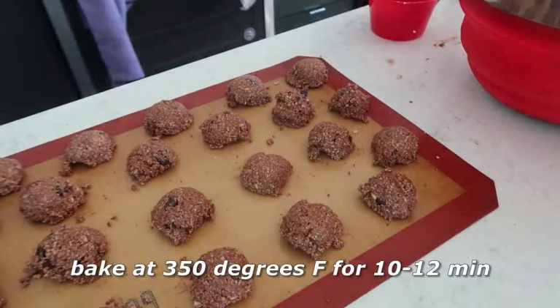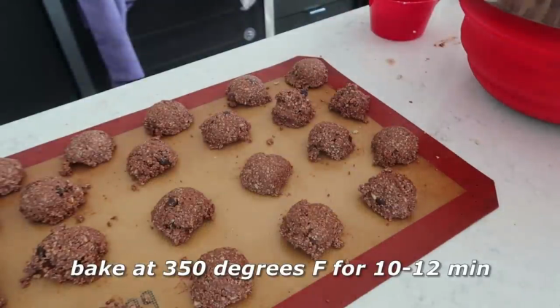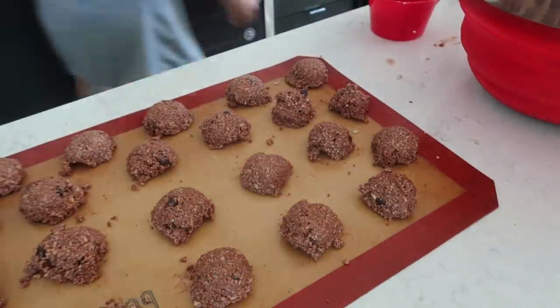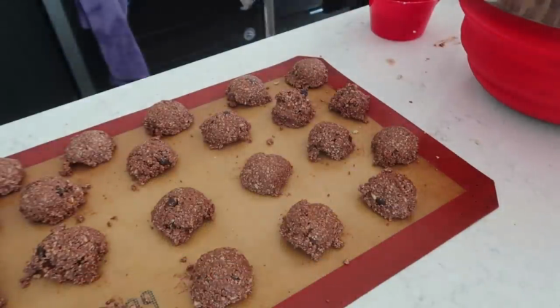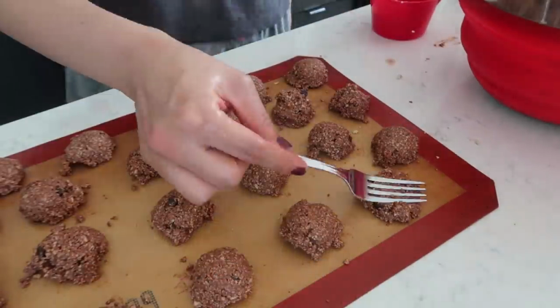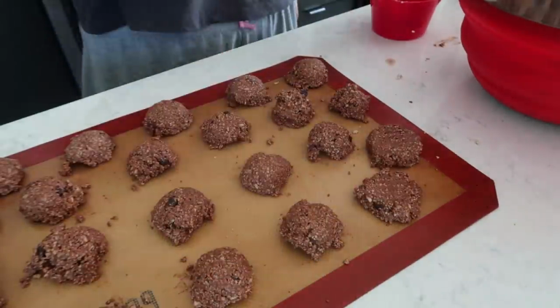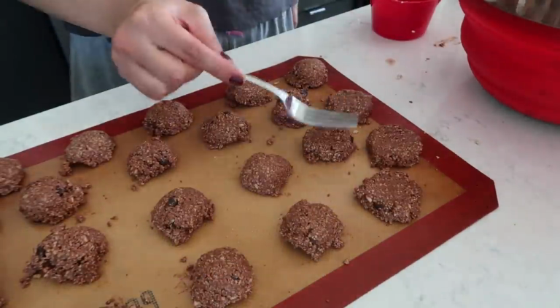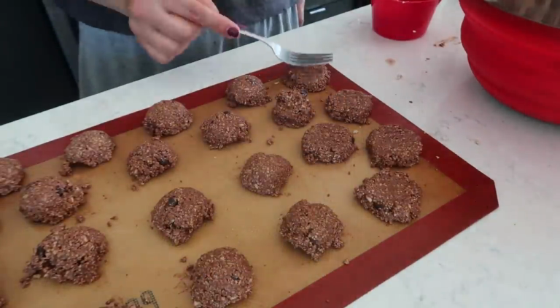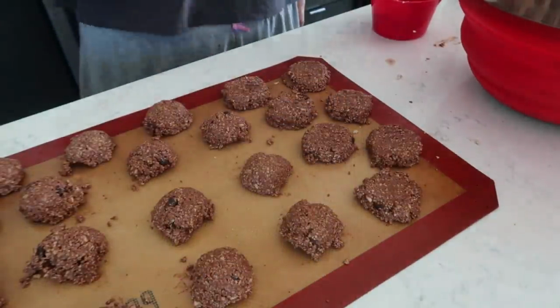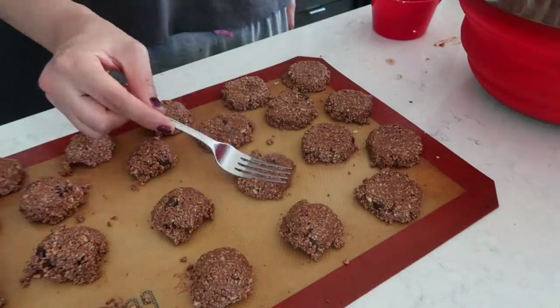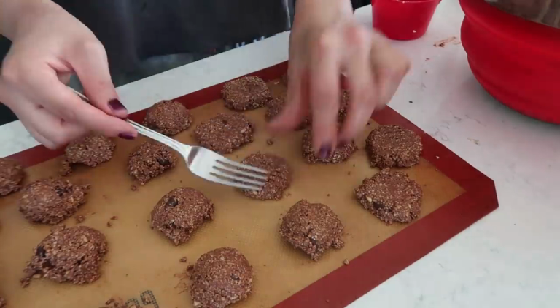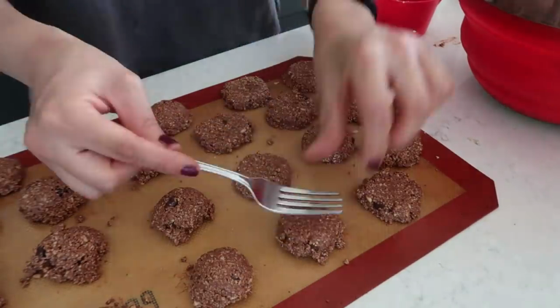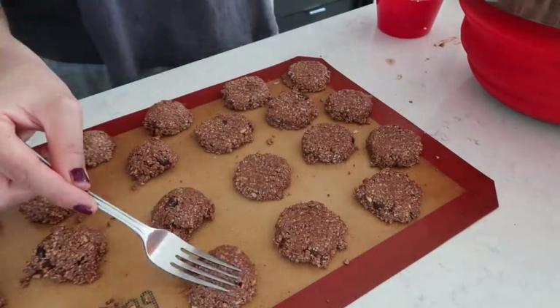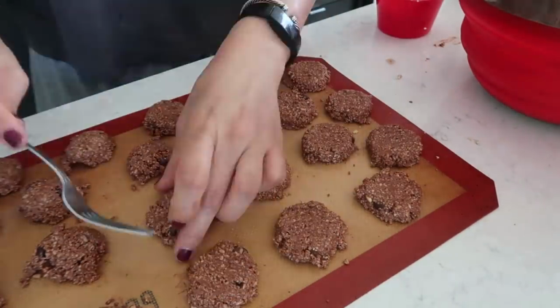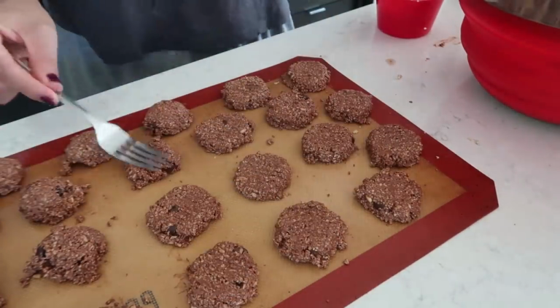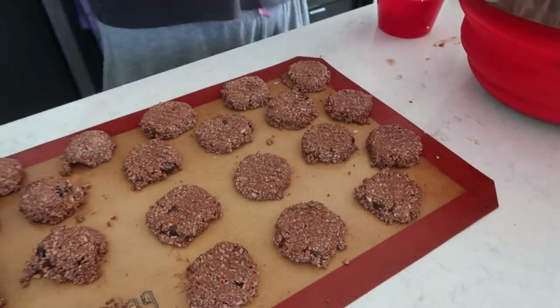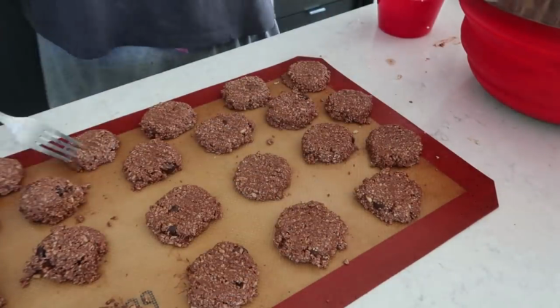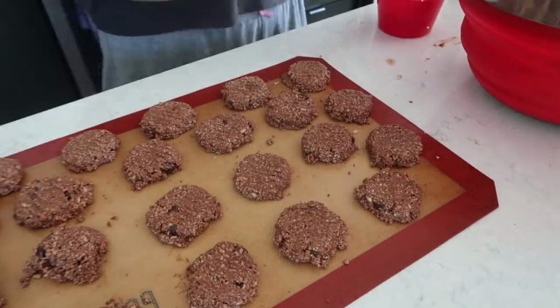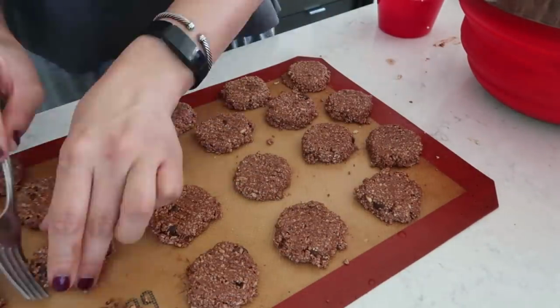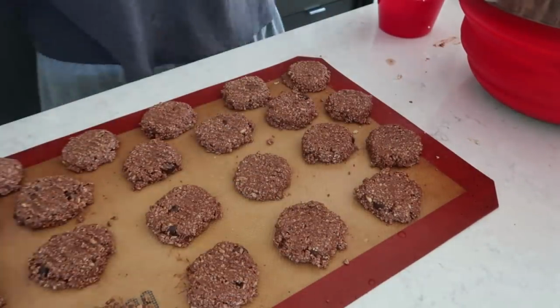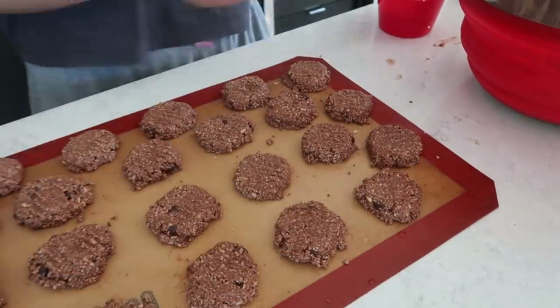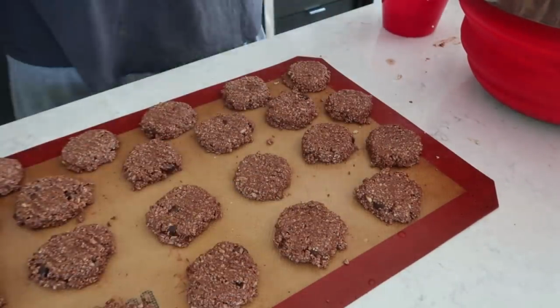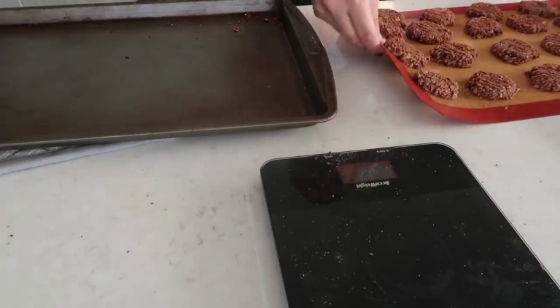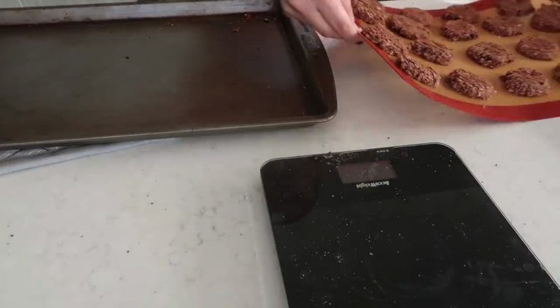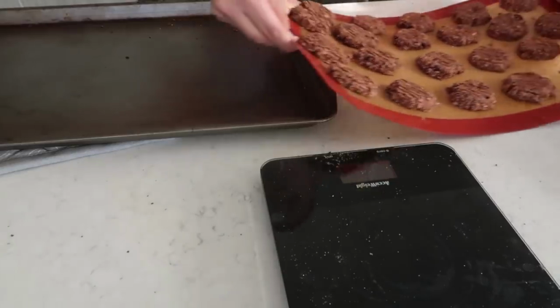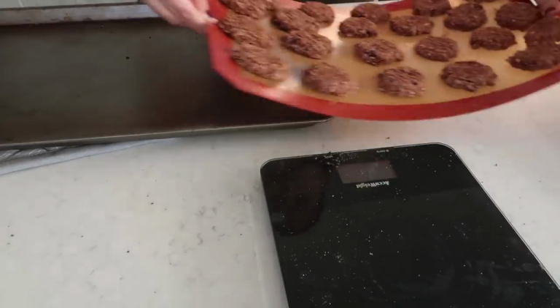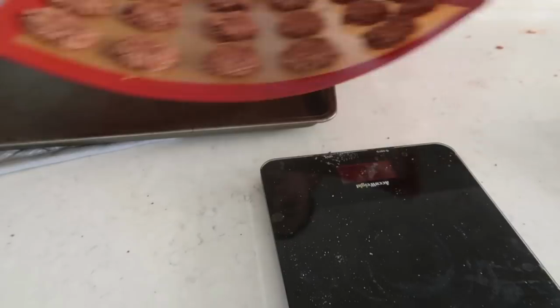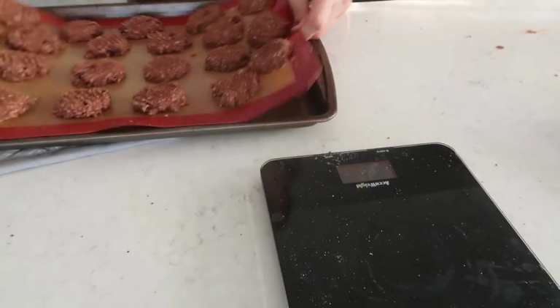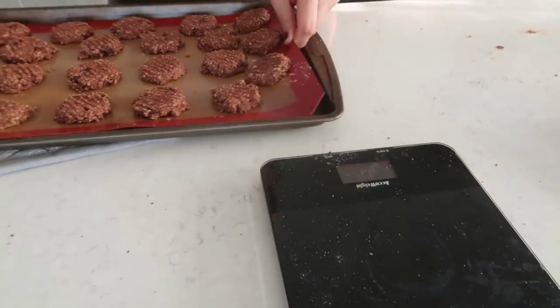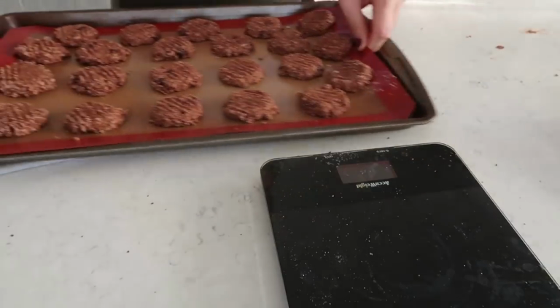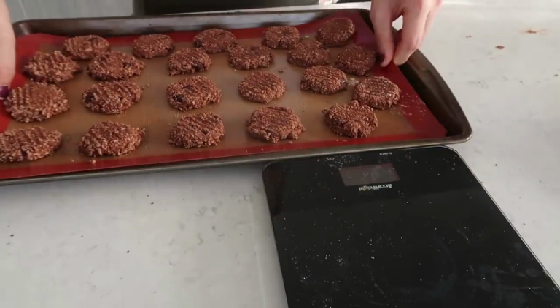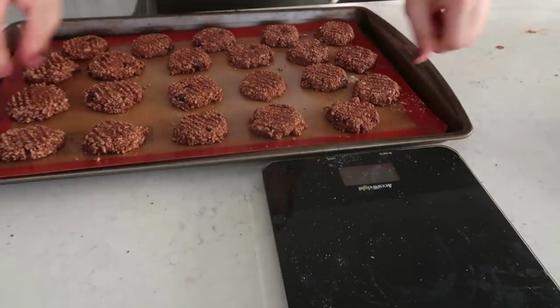Bake these at 350°F for 10 to 12 minutes. The only thing I'd change next time is adding a little extra sugar or maple syrup because they weren't sweet enough — but I ended up eating them like pancakes with maple syrup on top. Oh my god, so good.